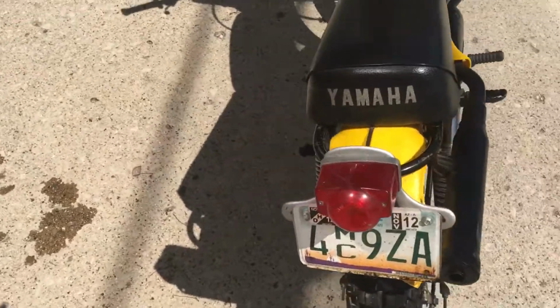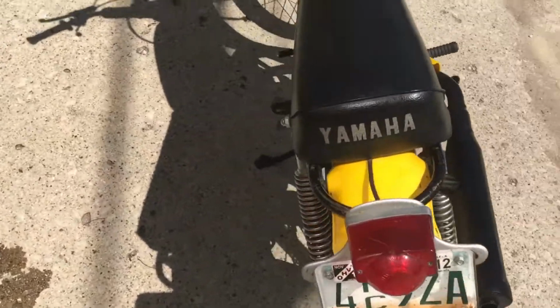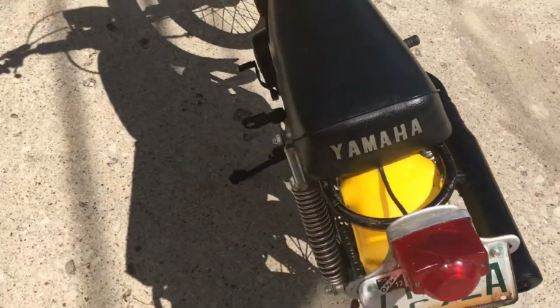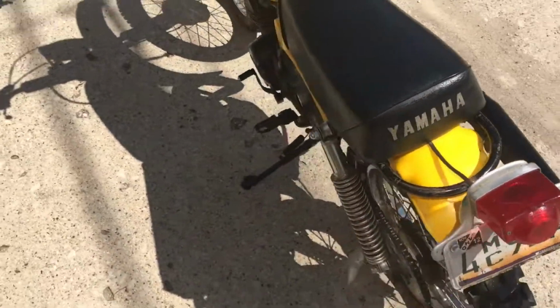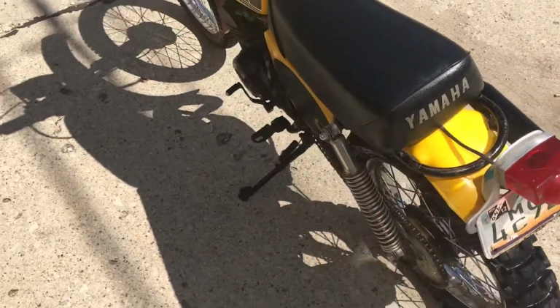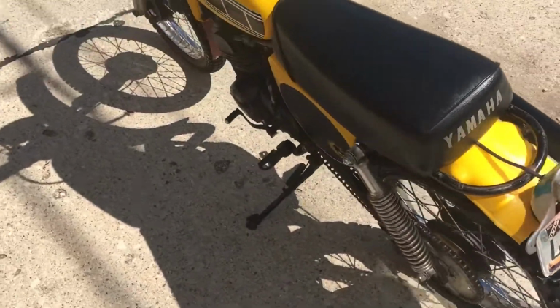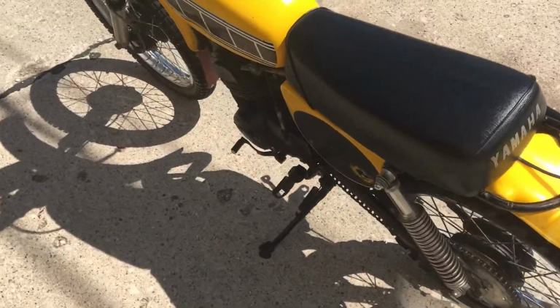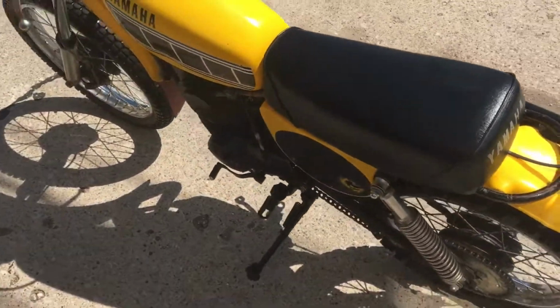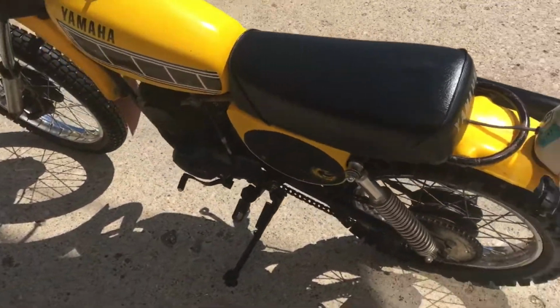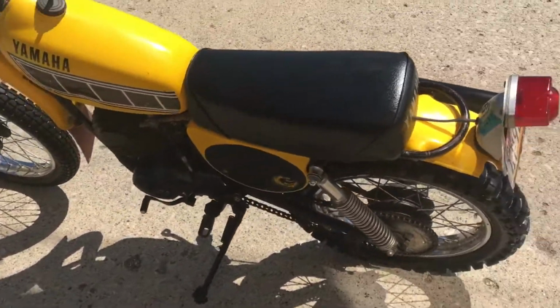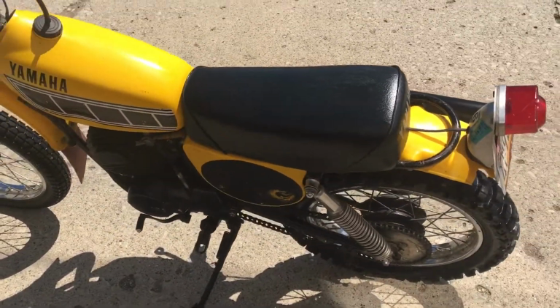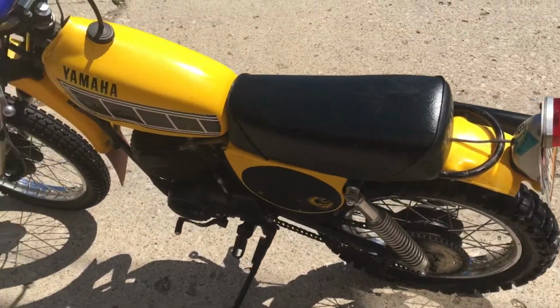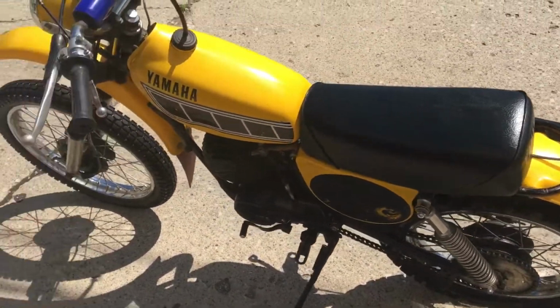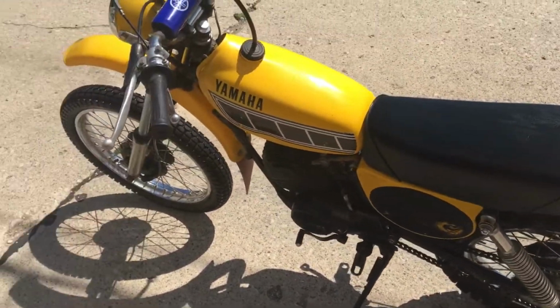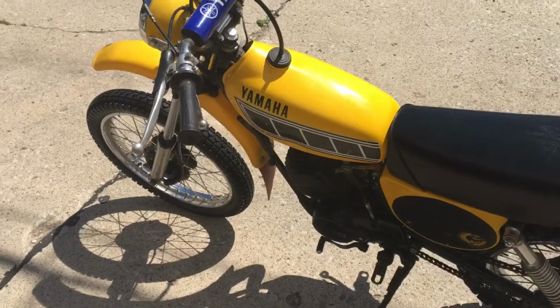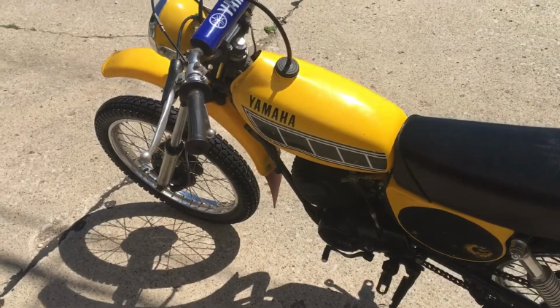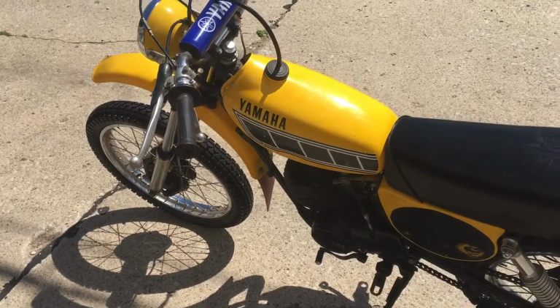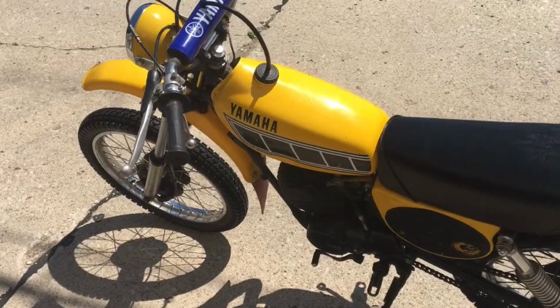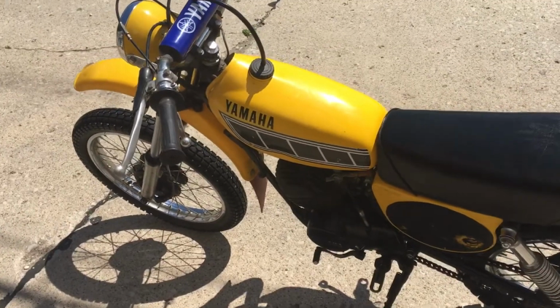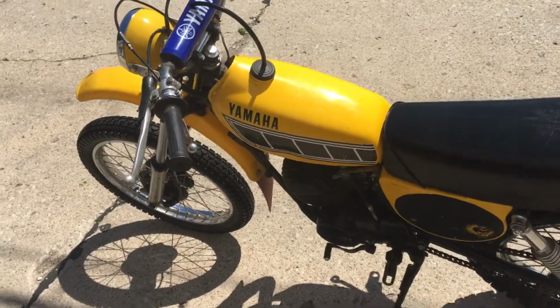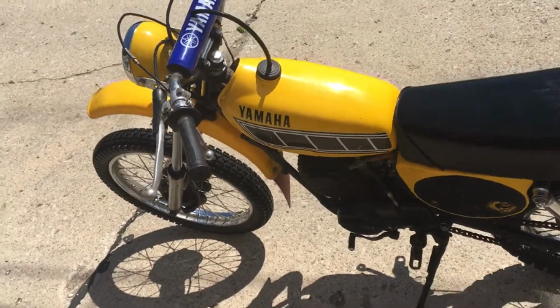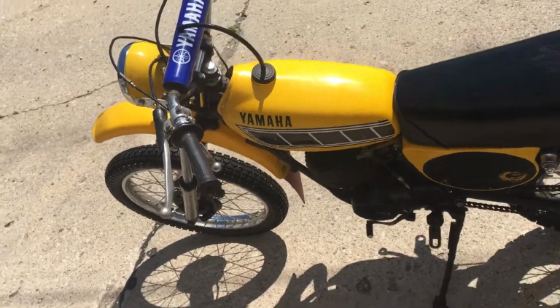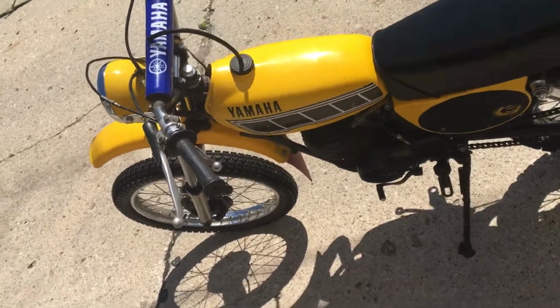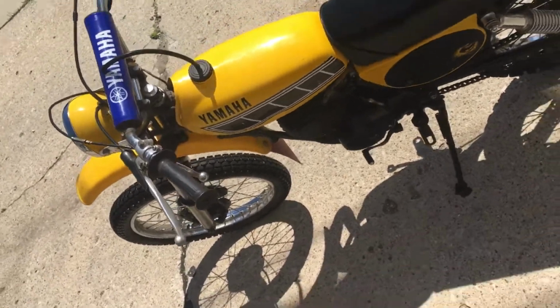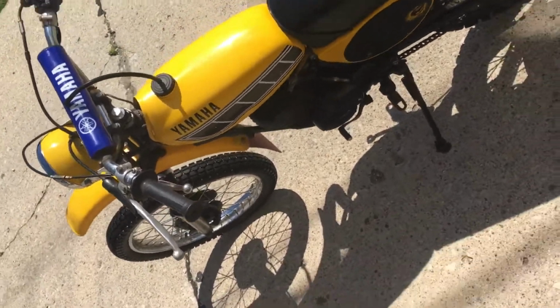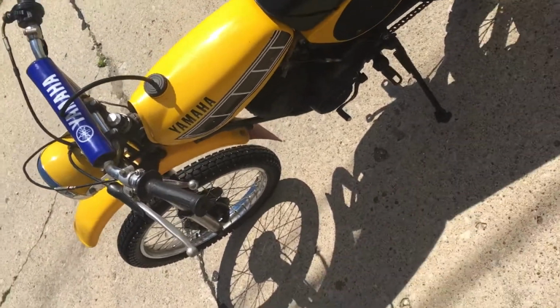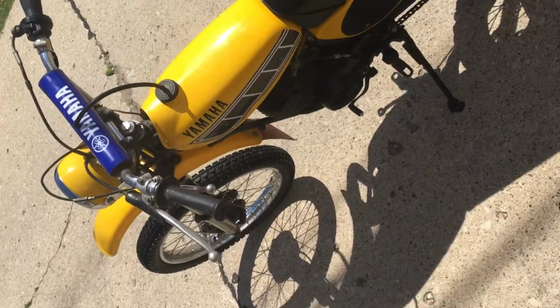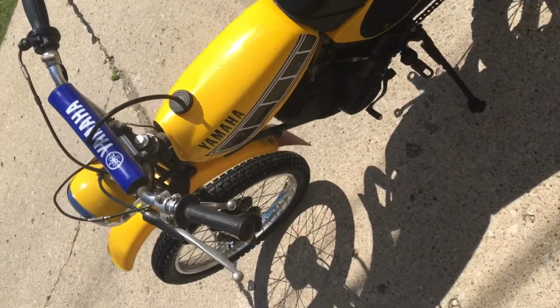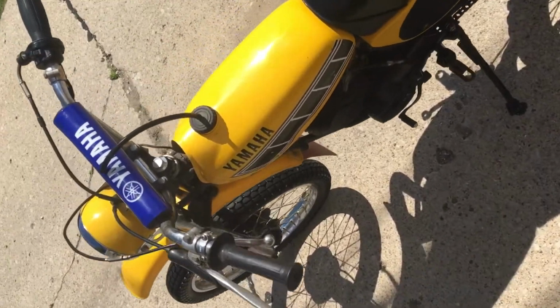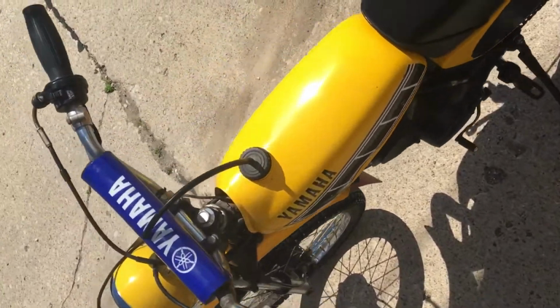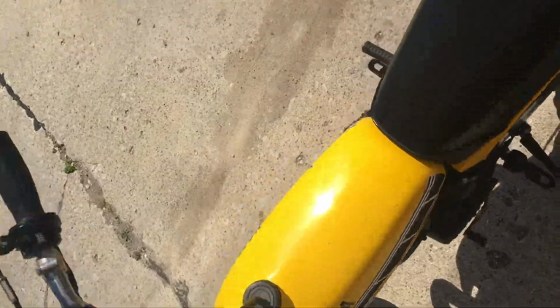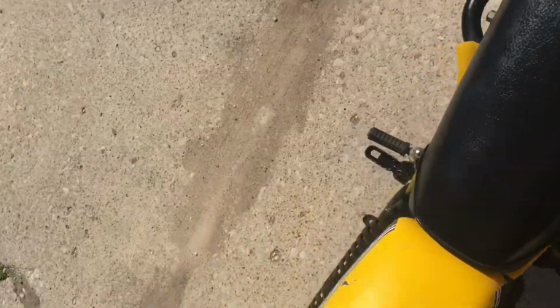It came from Arizona, so it was away from snow and anything that would cause it to rust. I'm going to rotate the camera and go ahead and start it up for you.